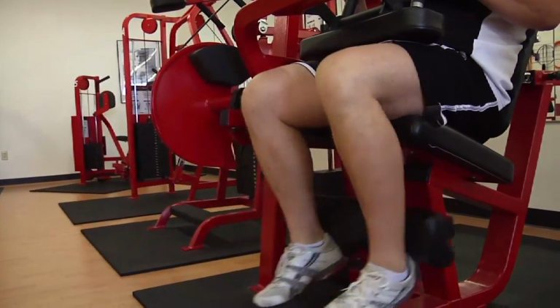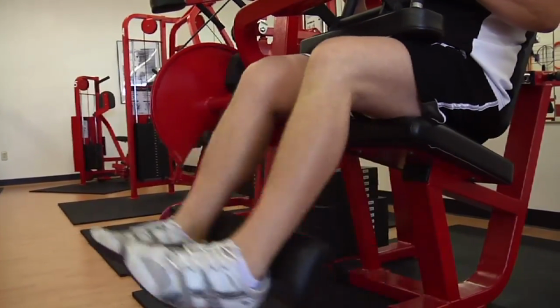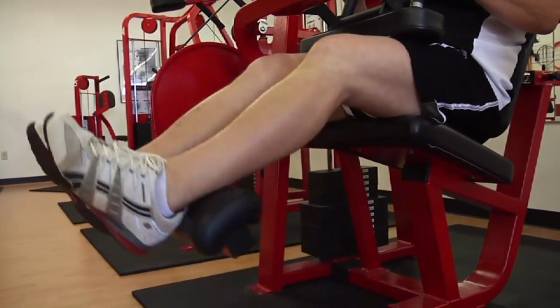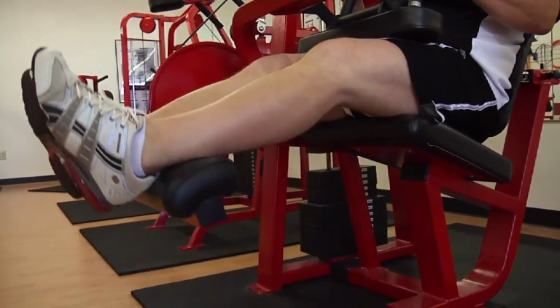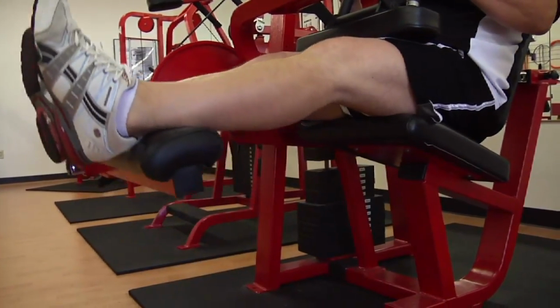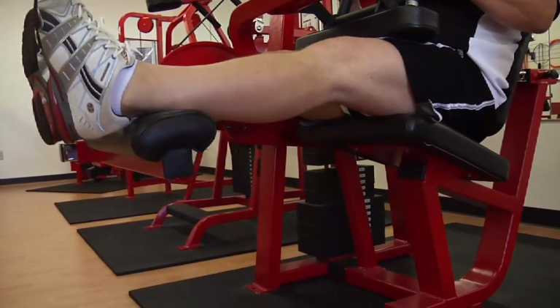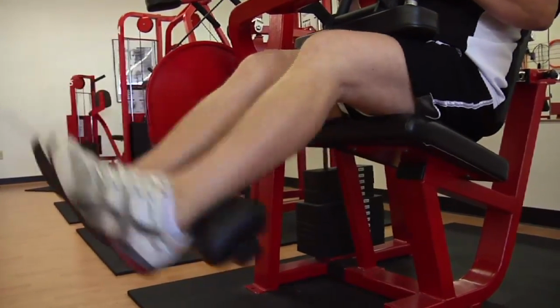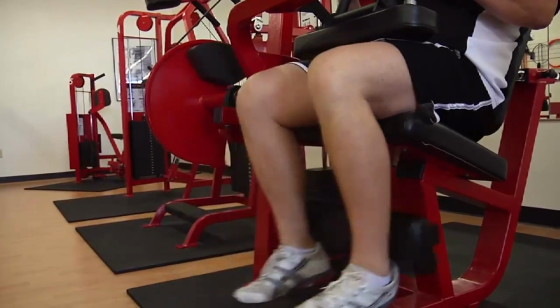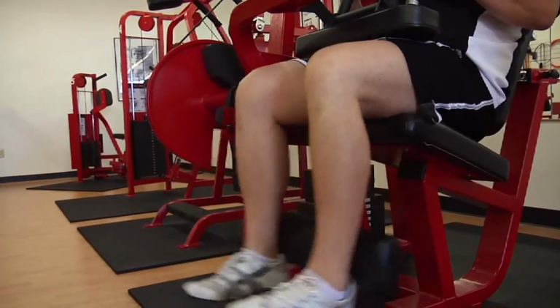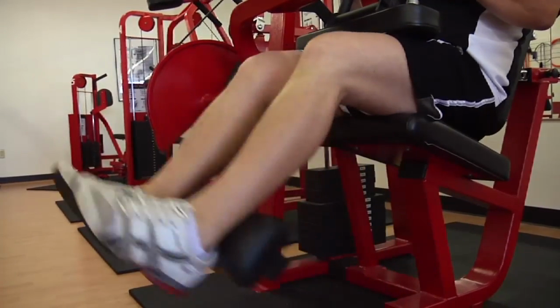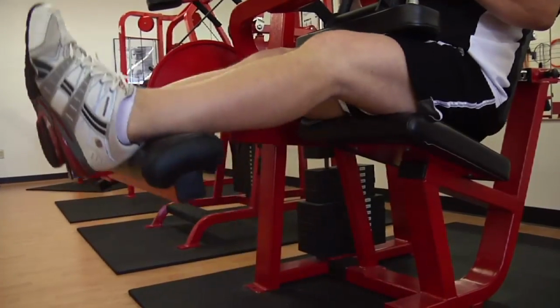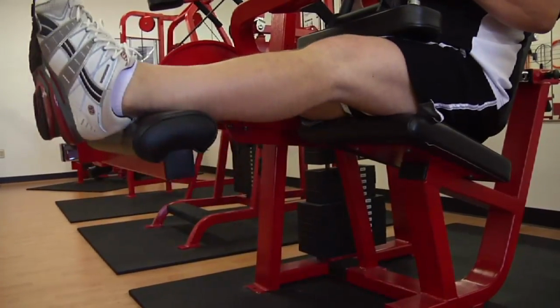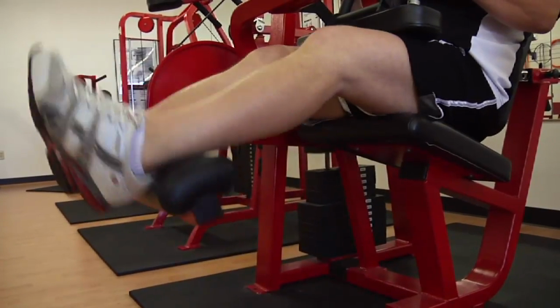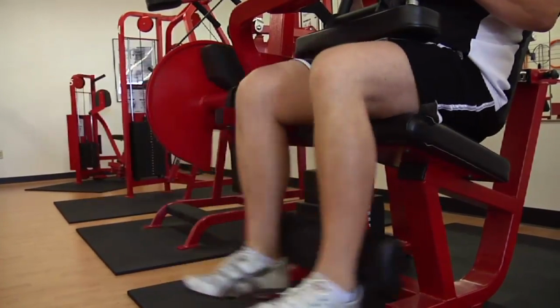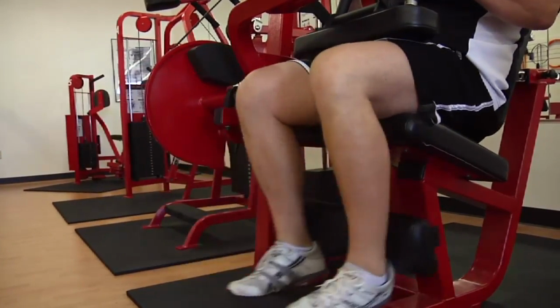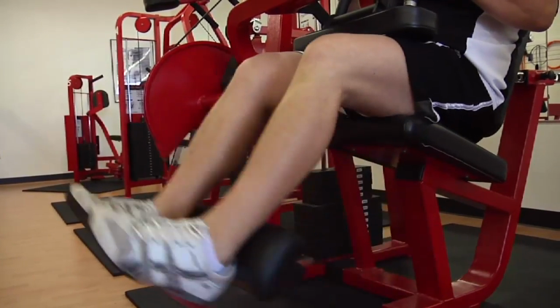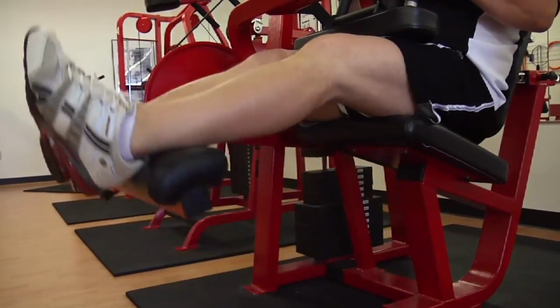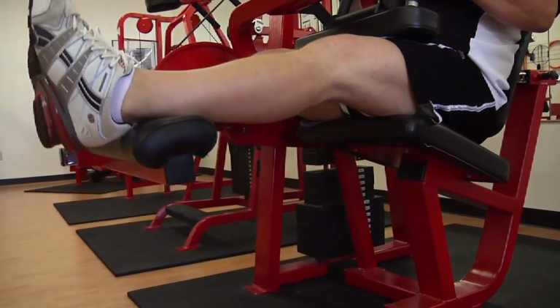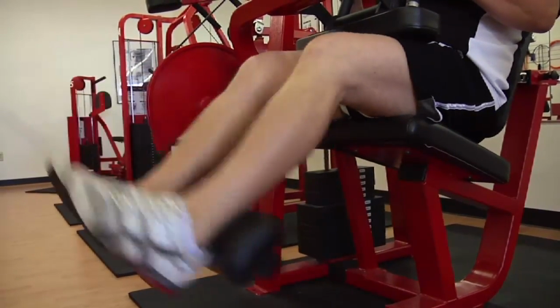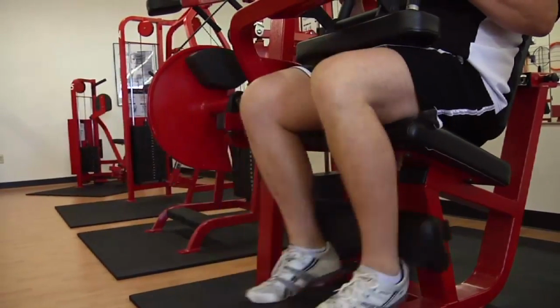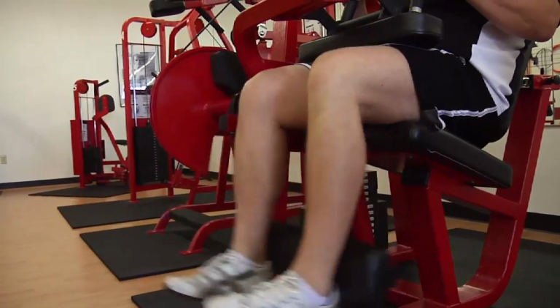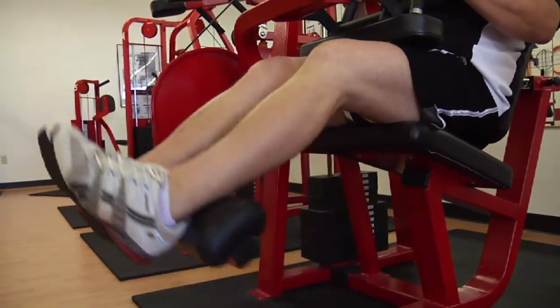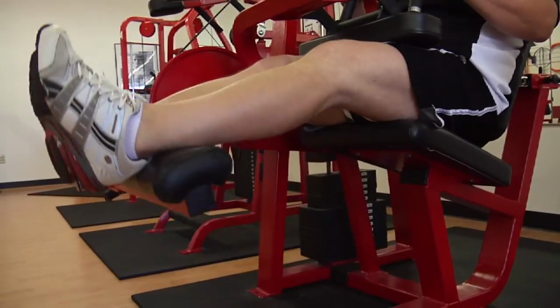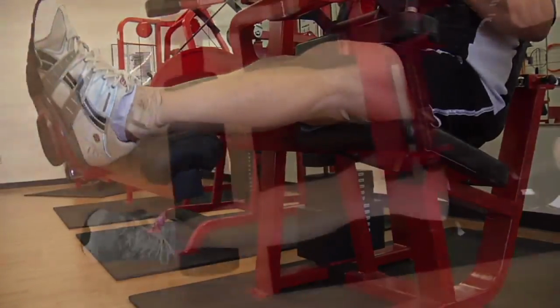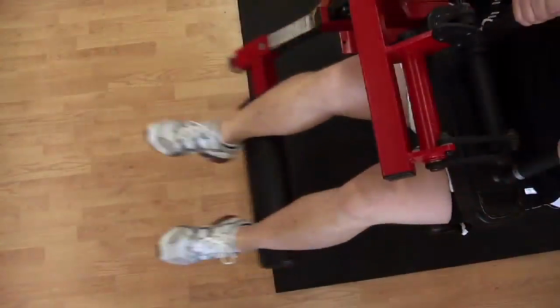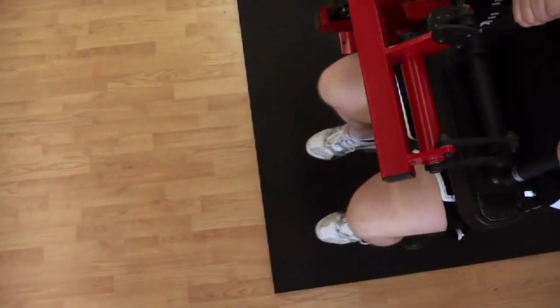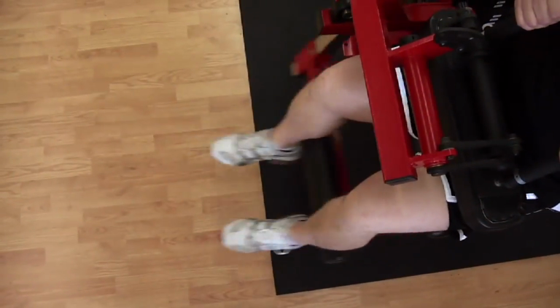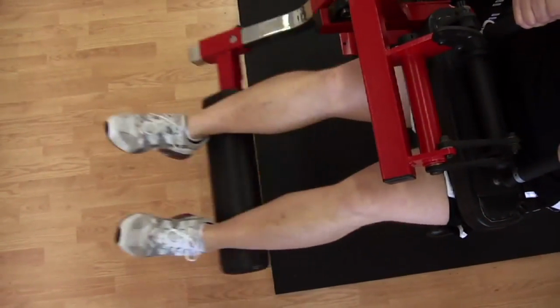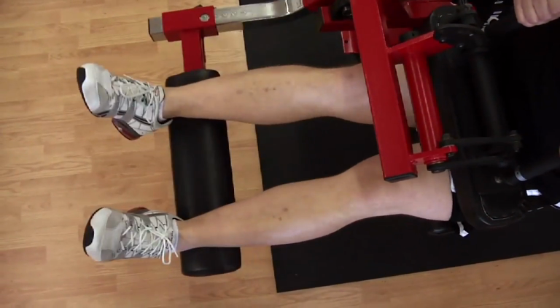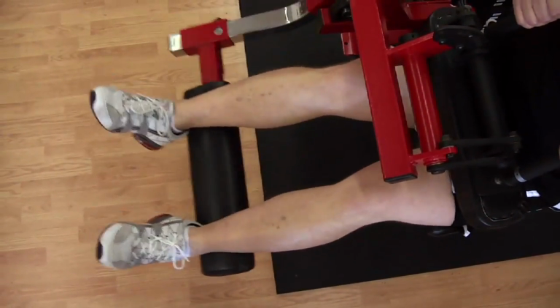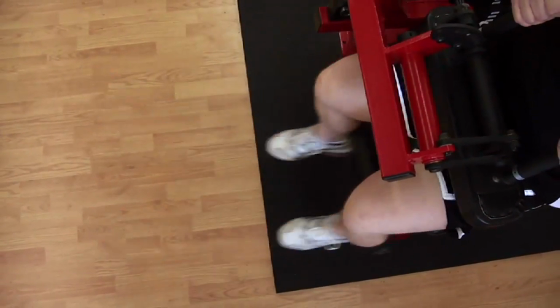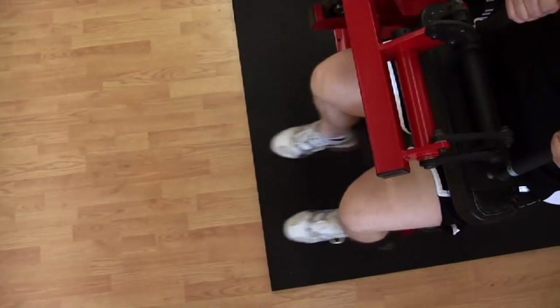Keep your toes pointed up towards the ceiling, pull your heels back towards your buttocks, and squeeze. Repeat the motion as necessary for the required number of reps.